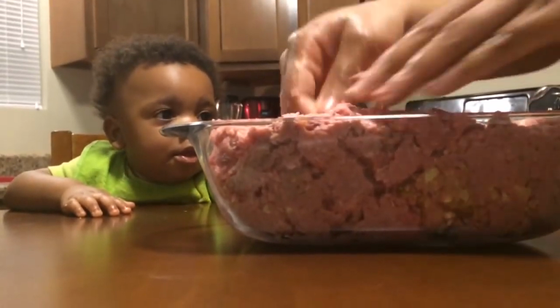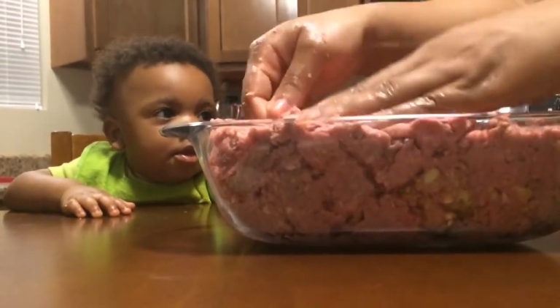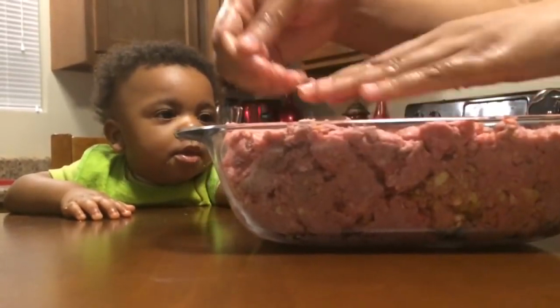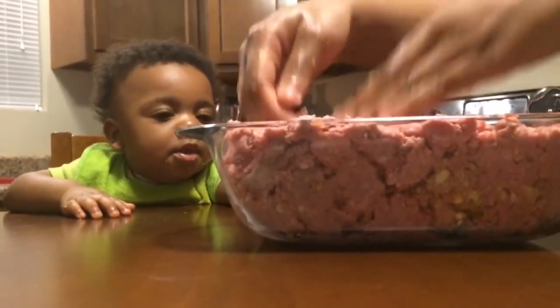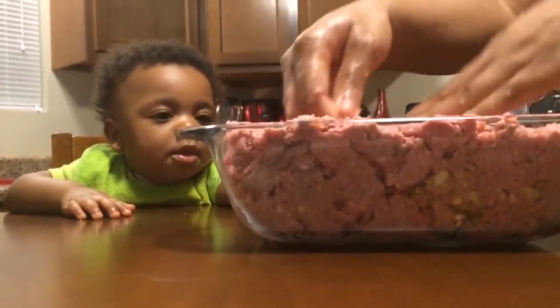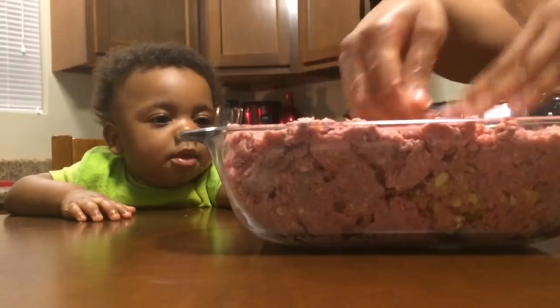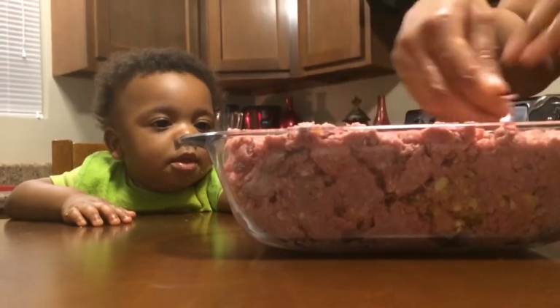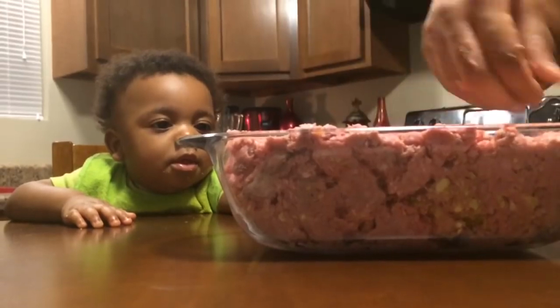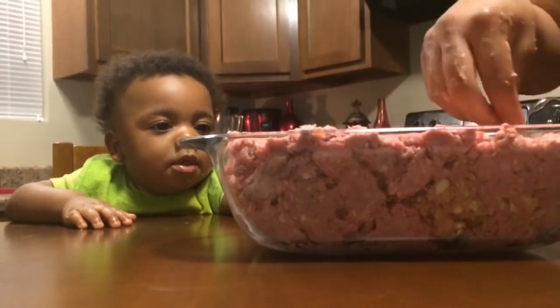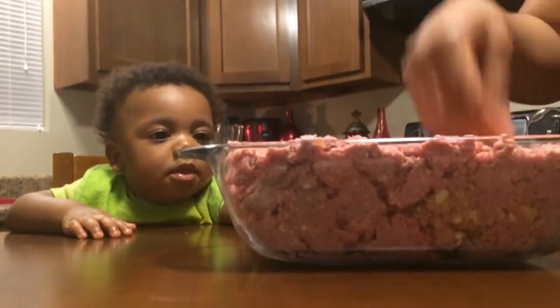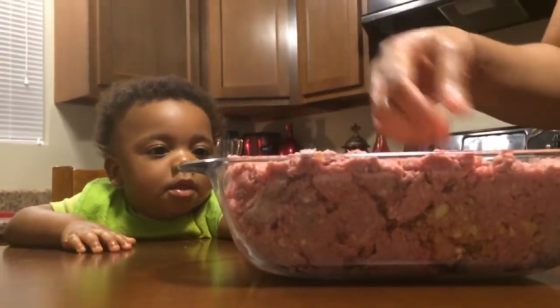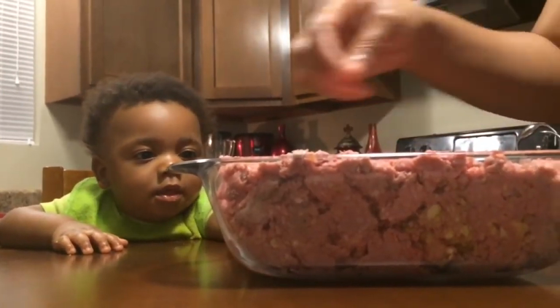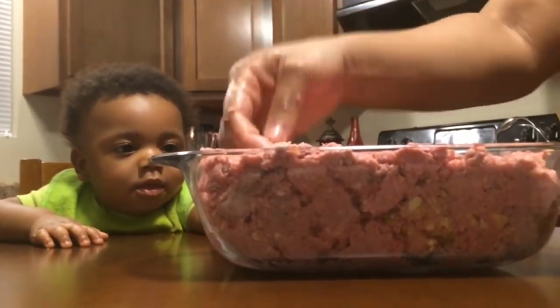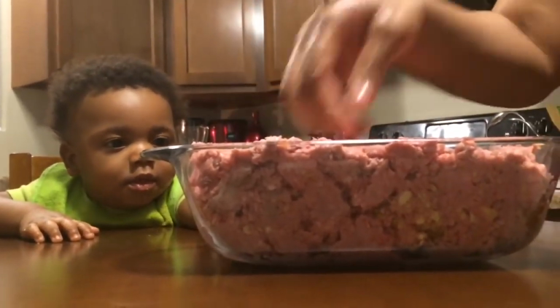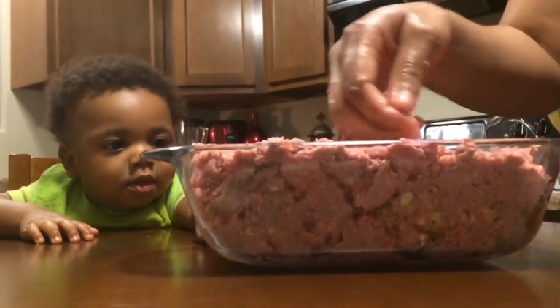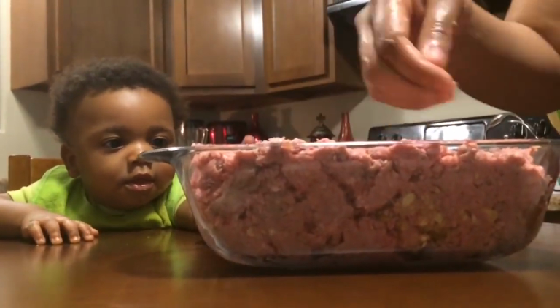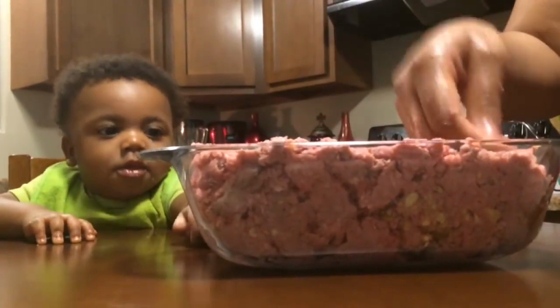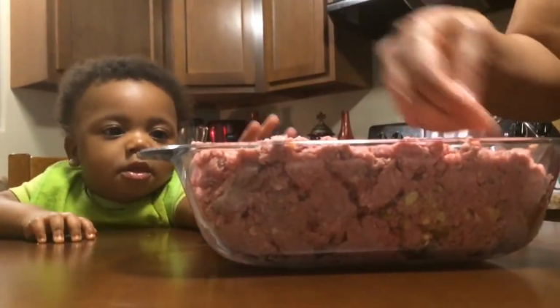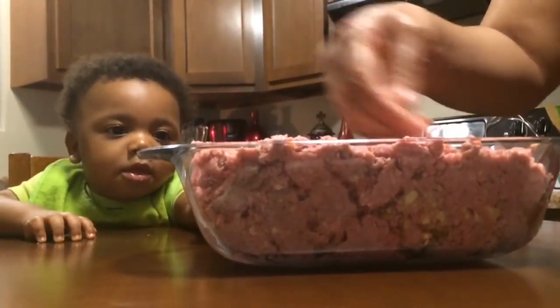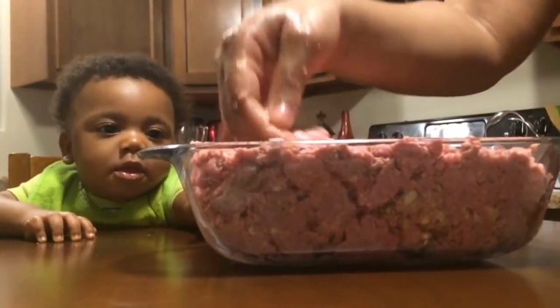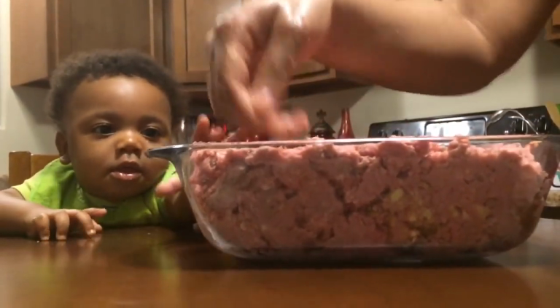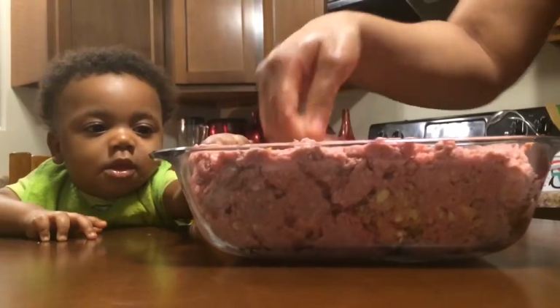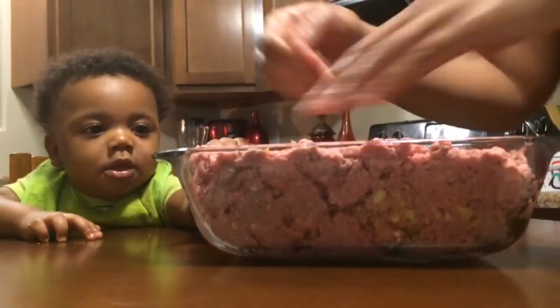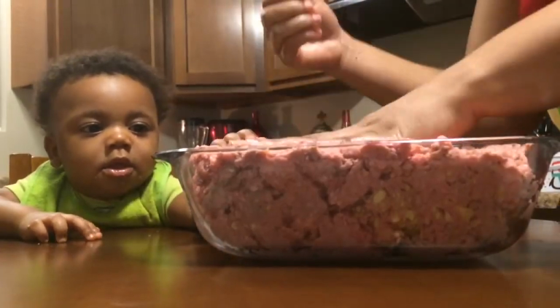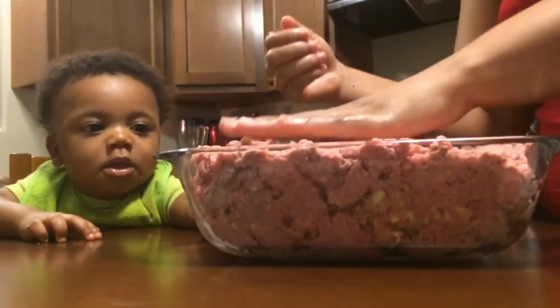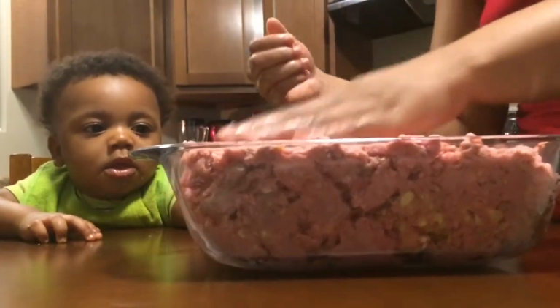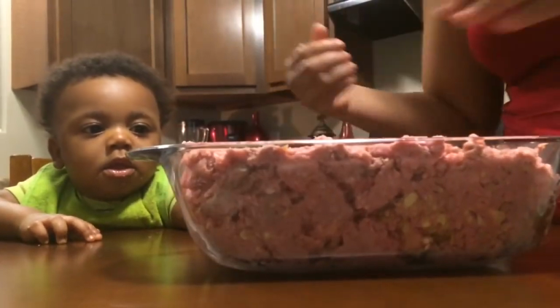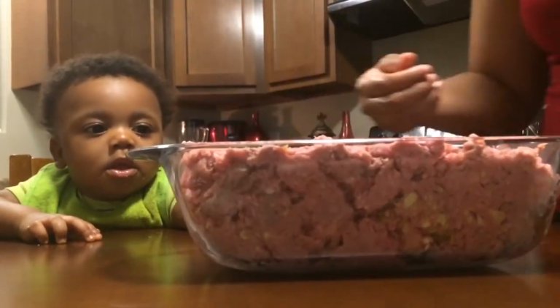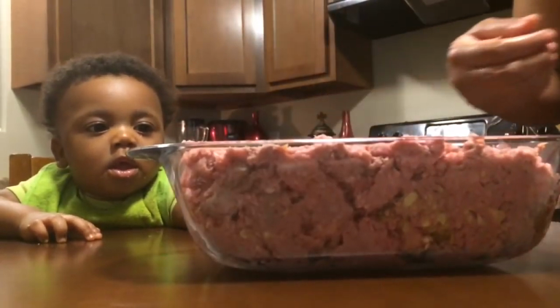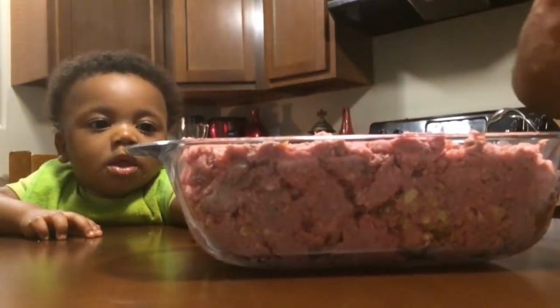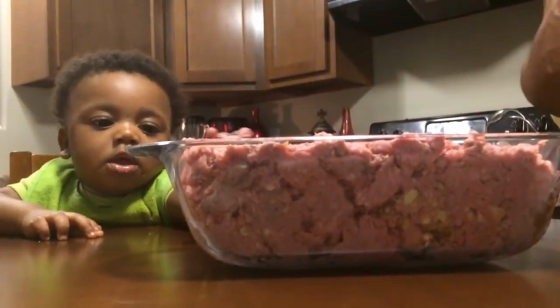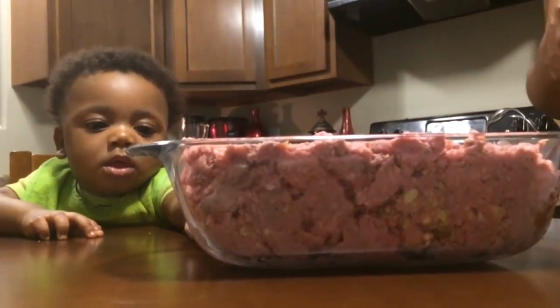You just throw it all together and put it in the oven. You can have brown gravy on top, you can have tomato sauce, tomato paste. However you like your meatloaf, that's how you make it.